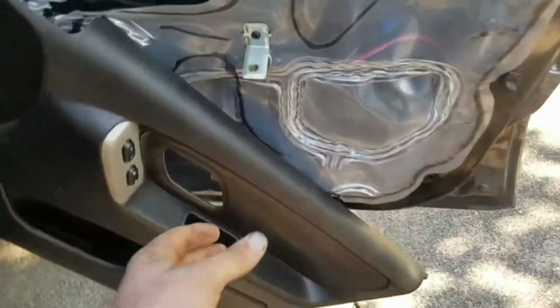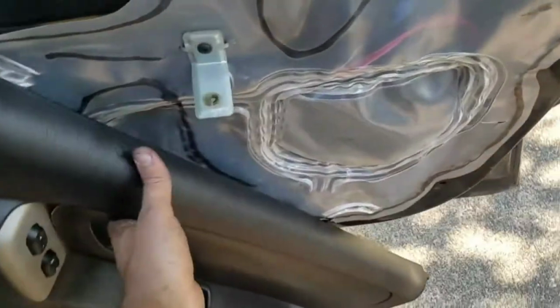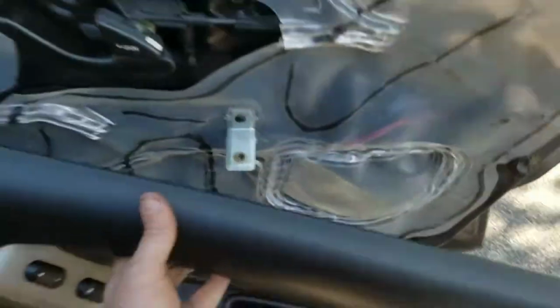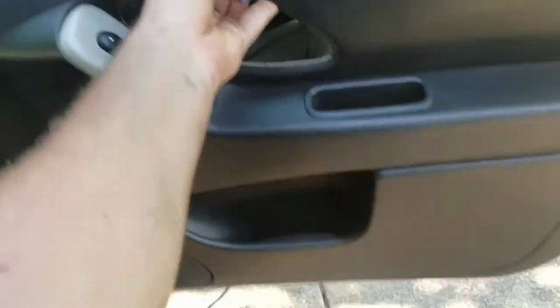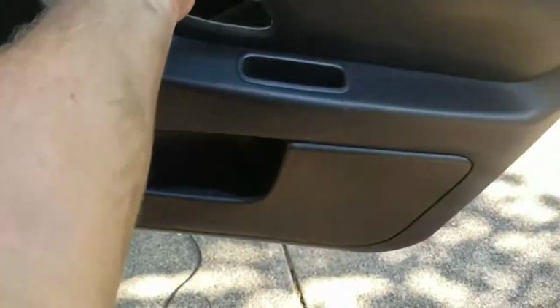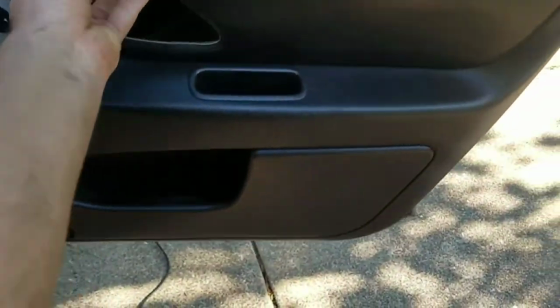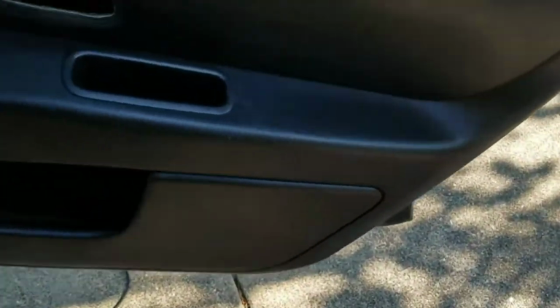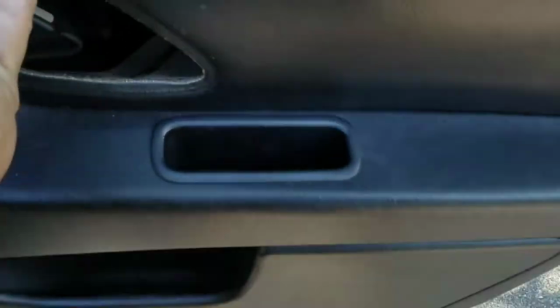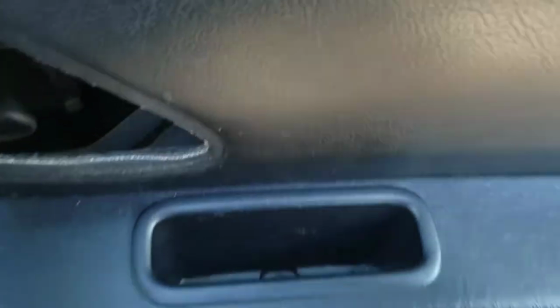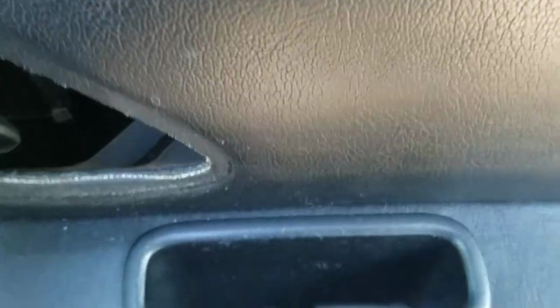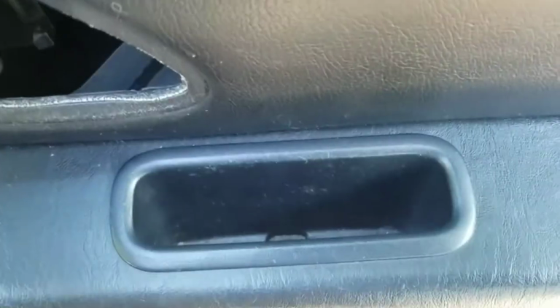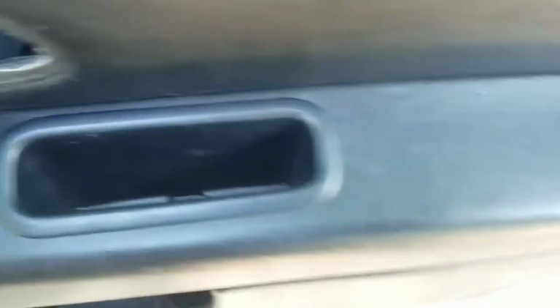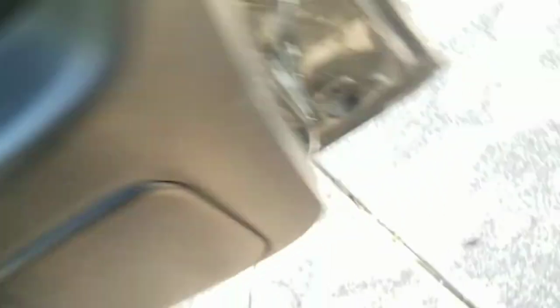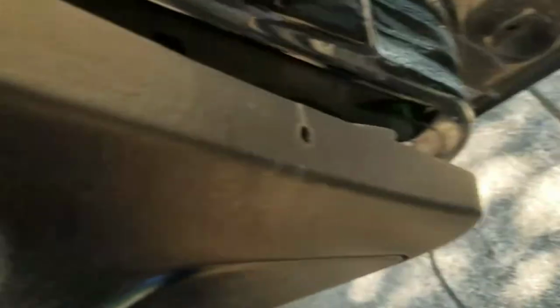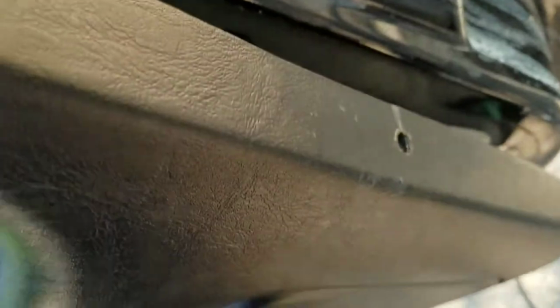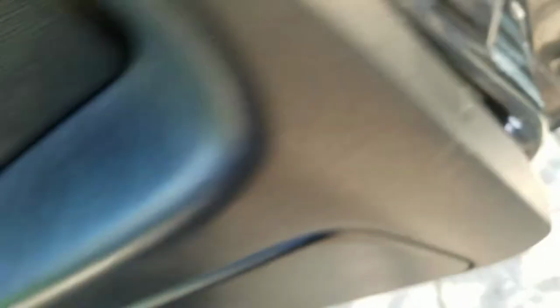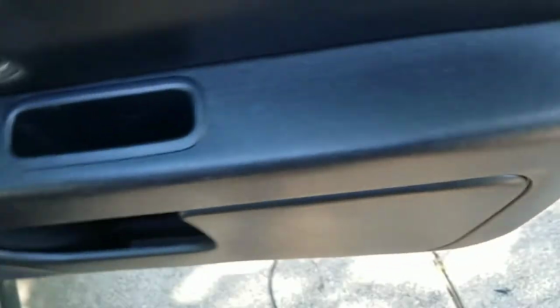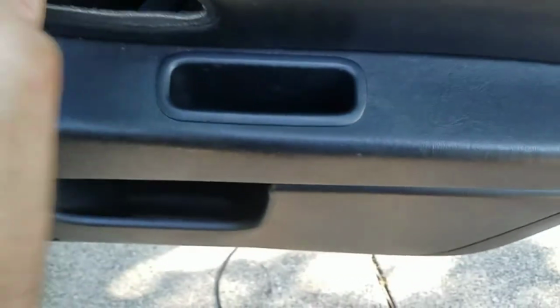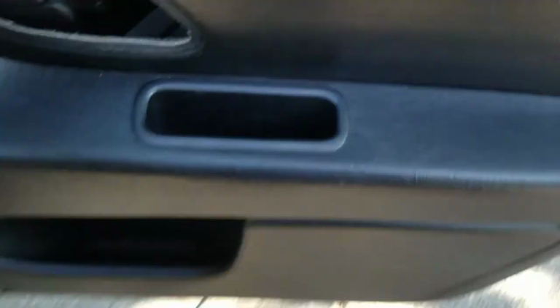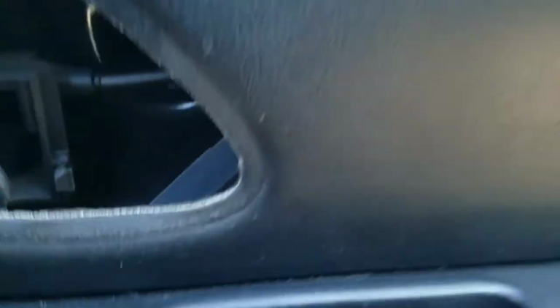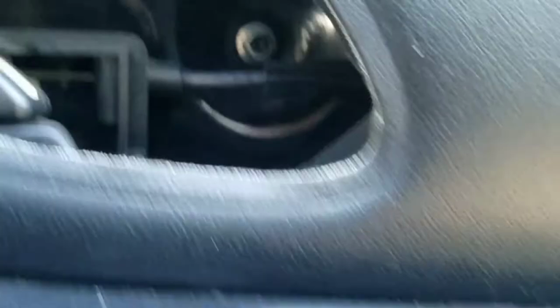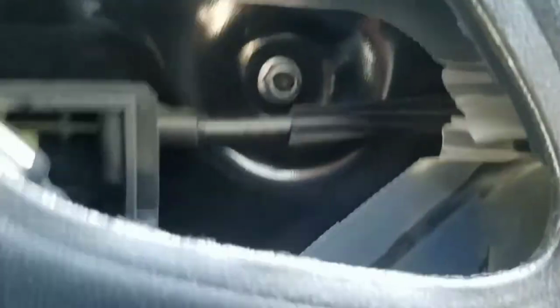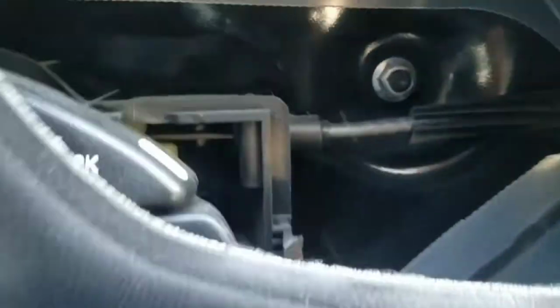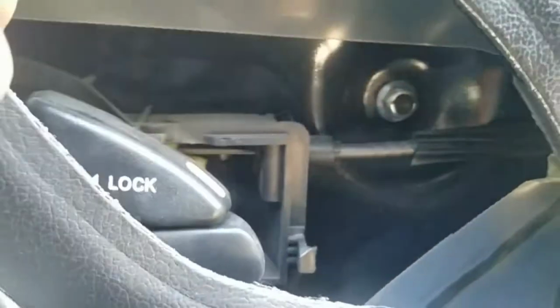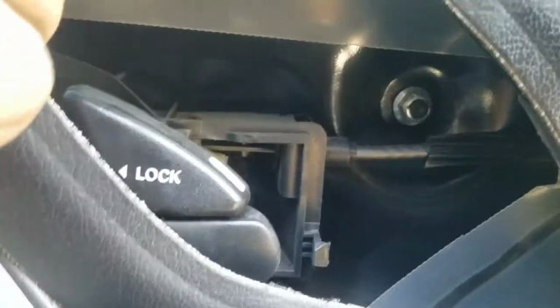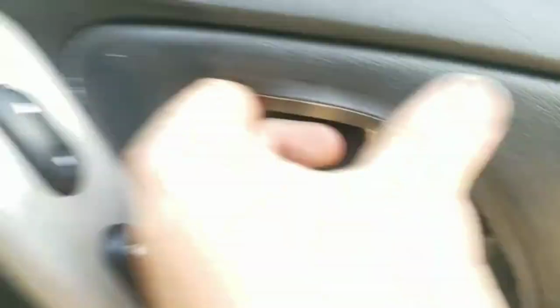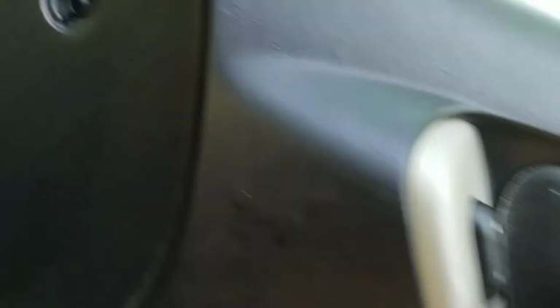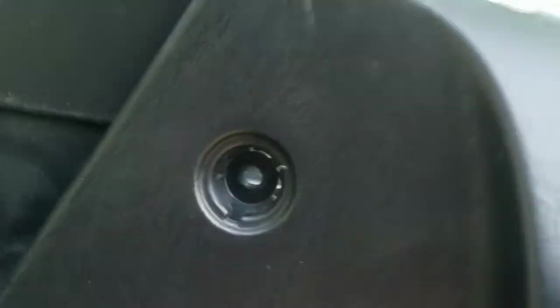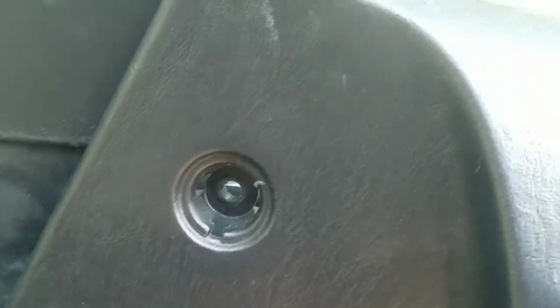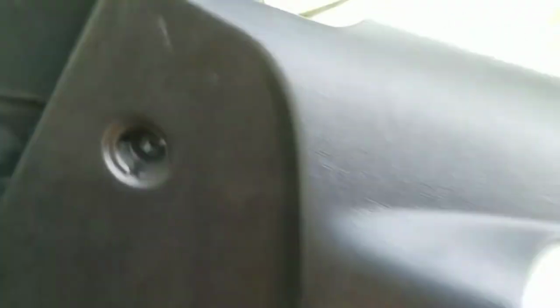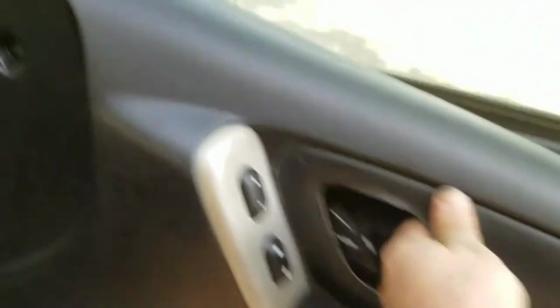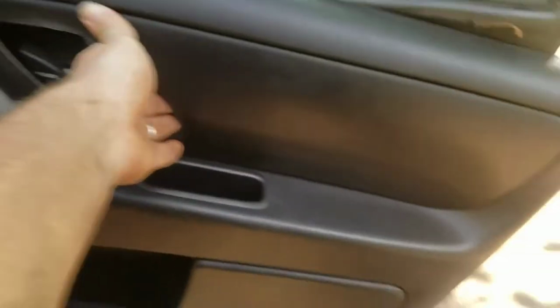Basically, we're going to want to take this door panel off. You got a screw right in there, a screw right here, a screw right in there, and then there's a screw right over here.